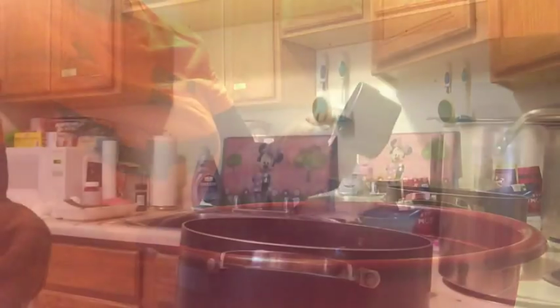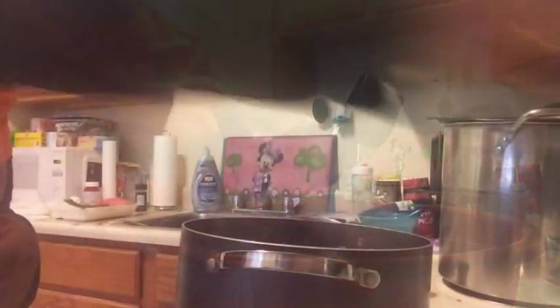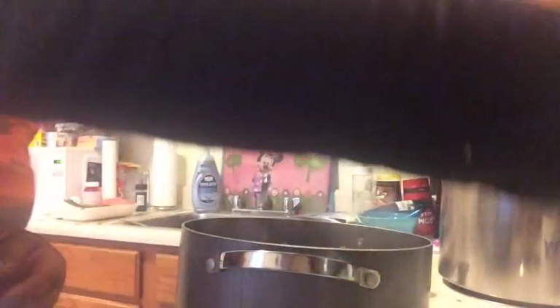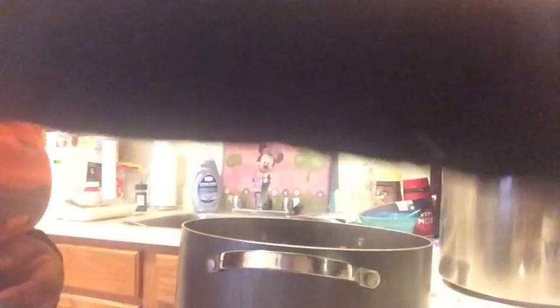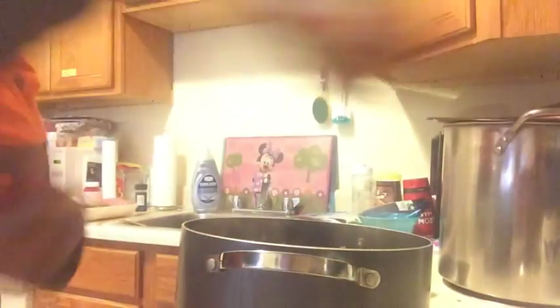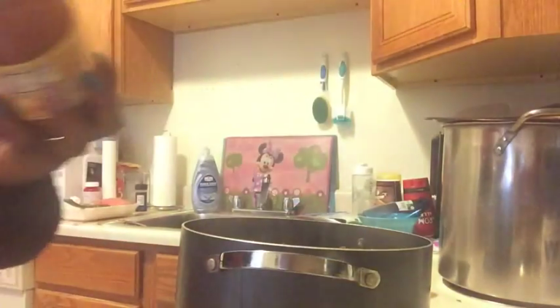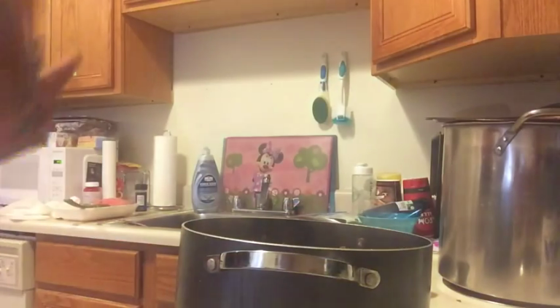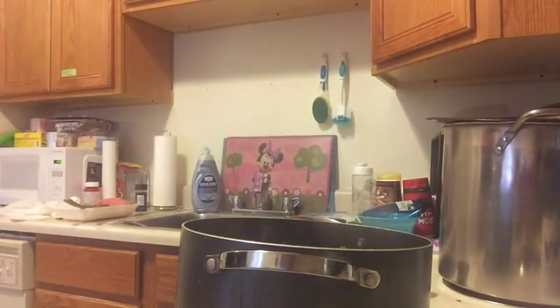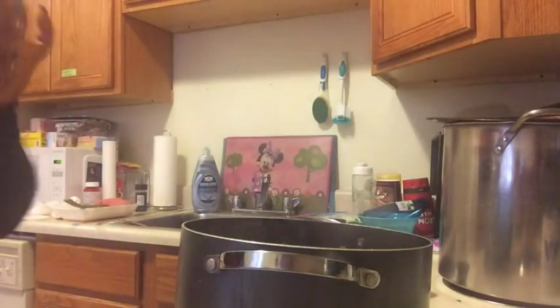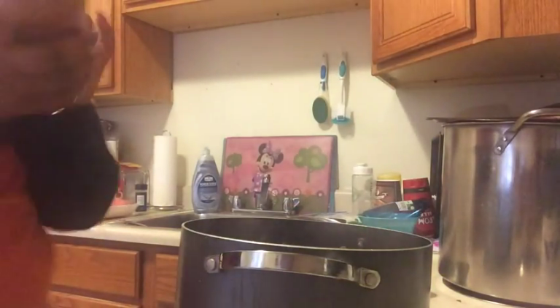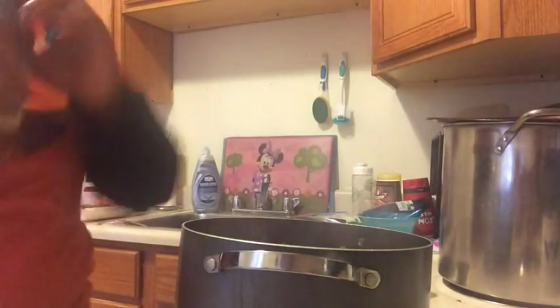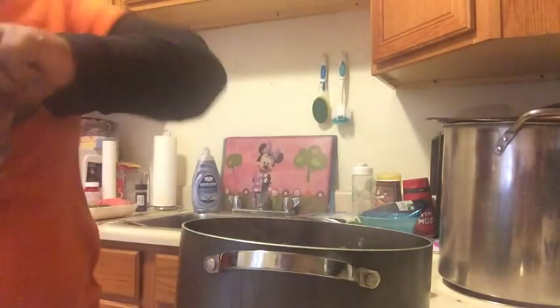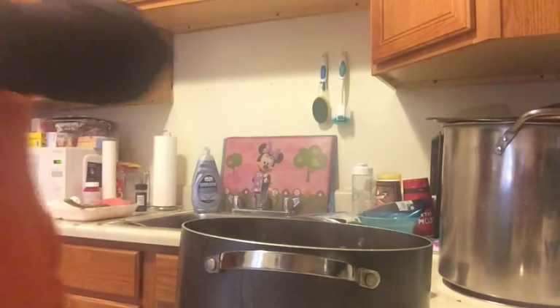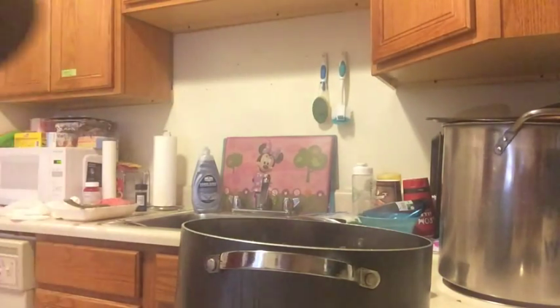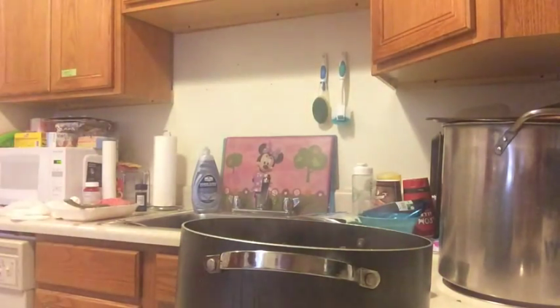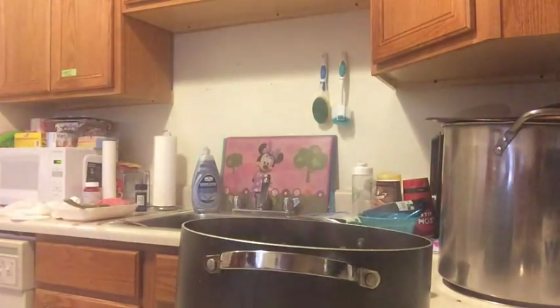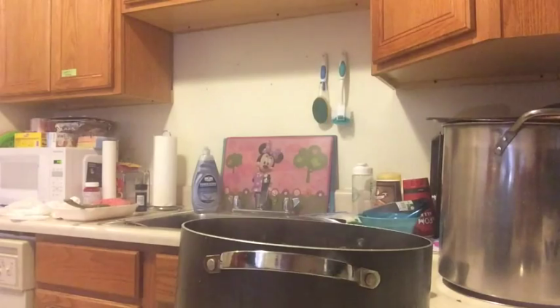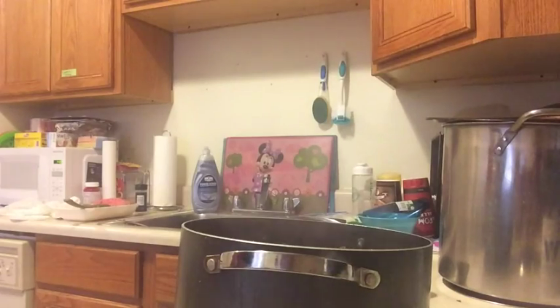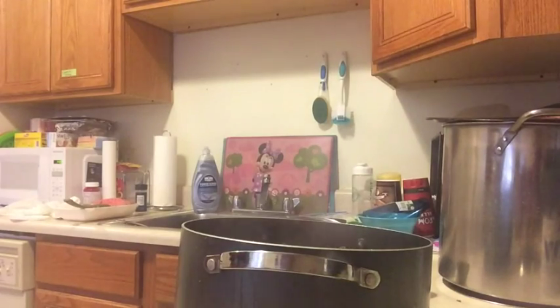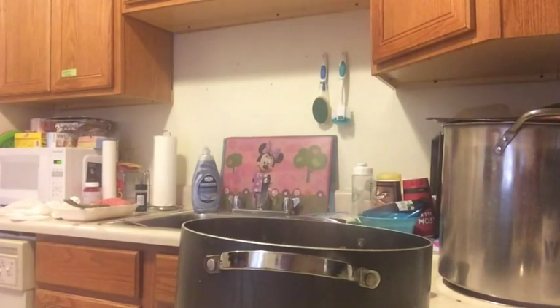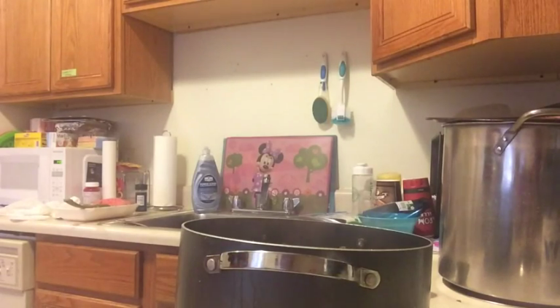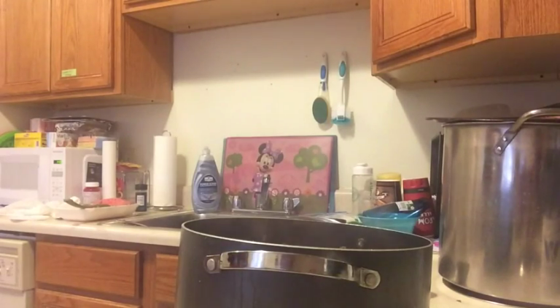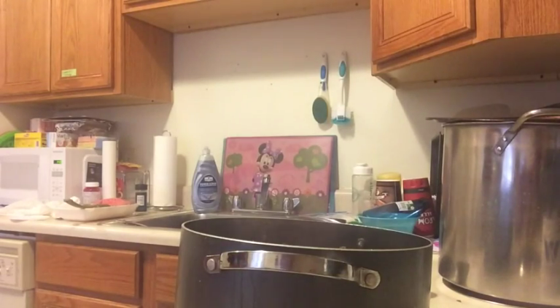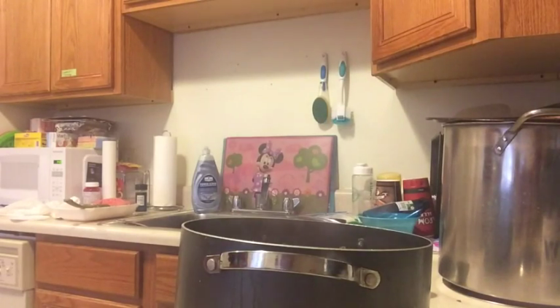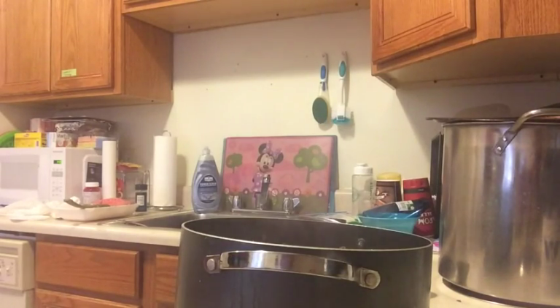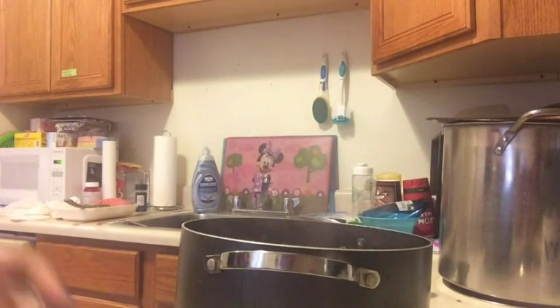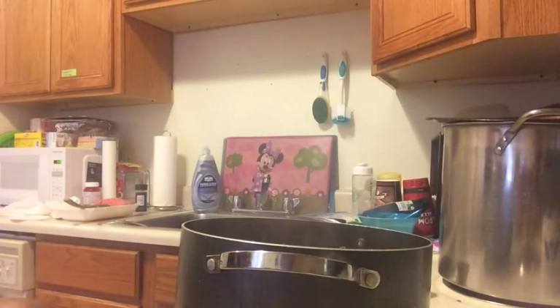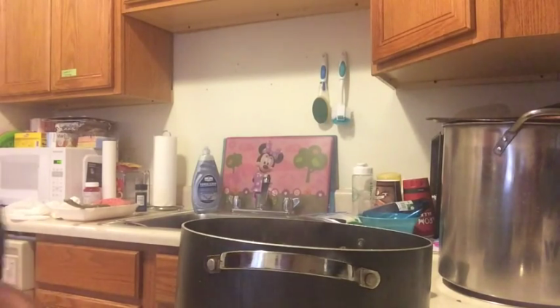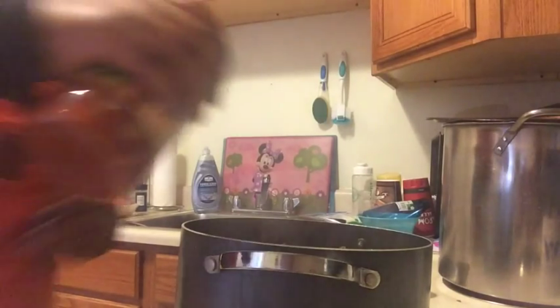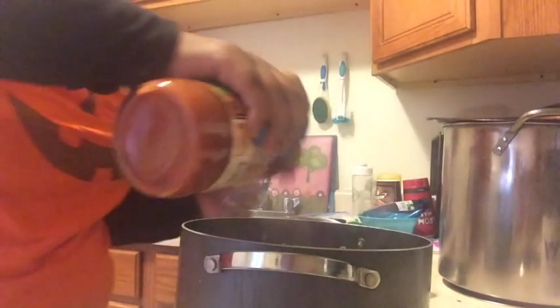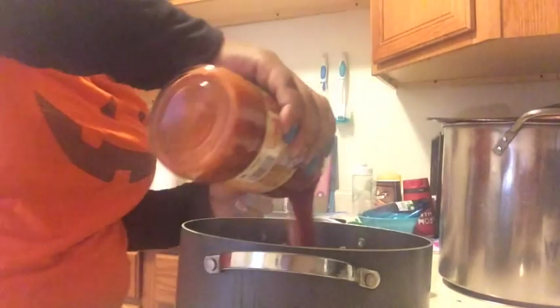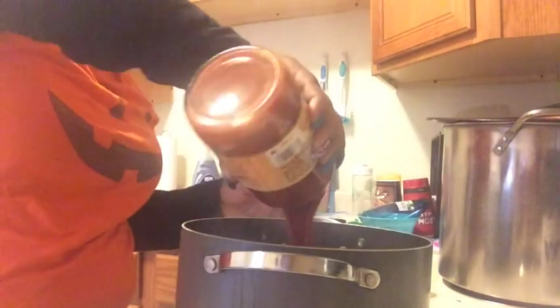My meat is browned, so I'm going to go ahead and add my jar of pasta sauce to the meat.